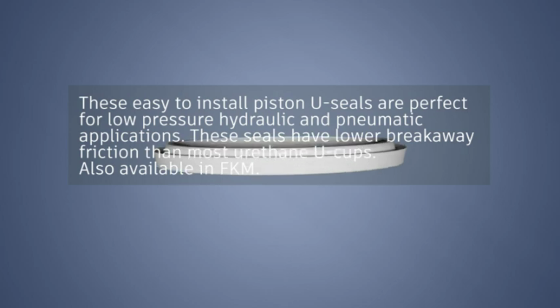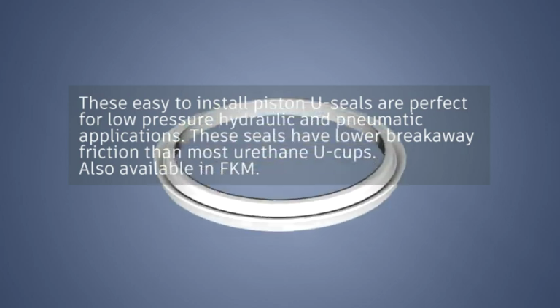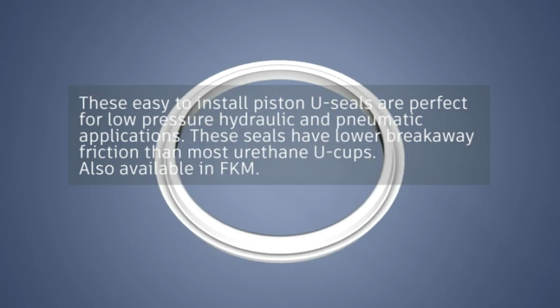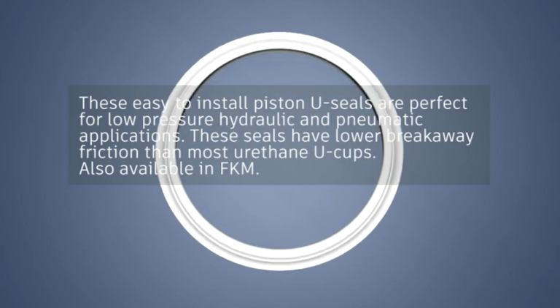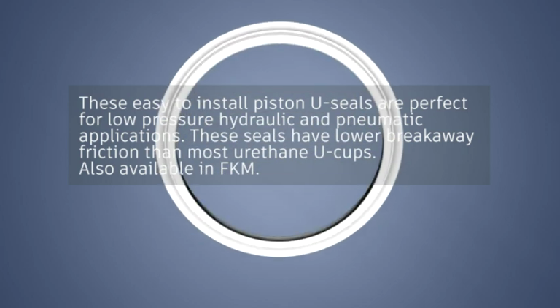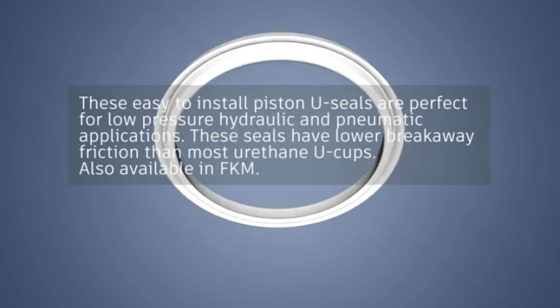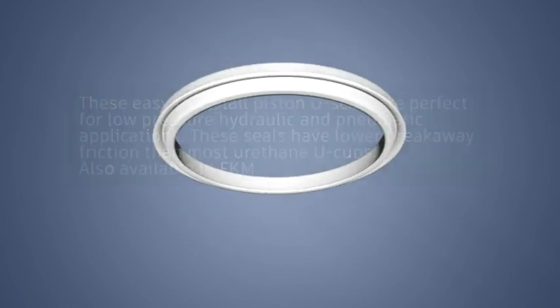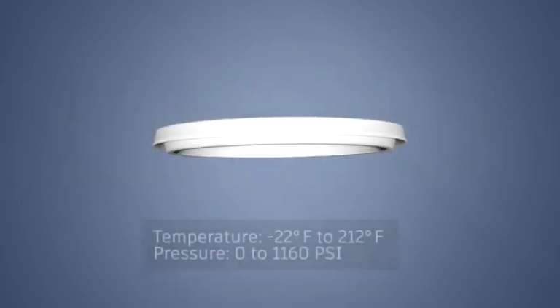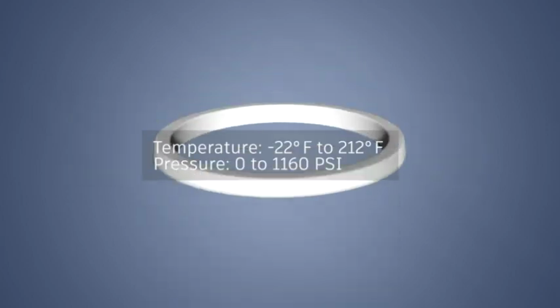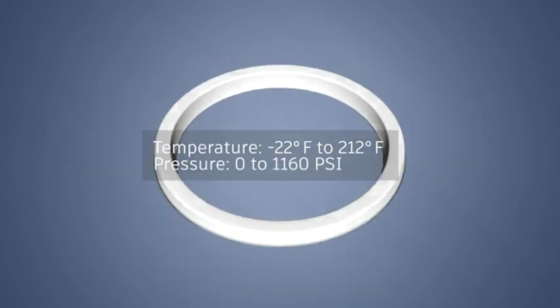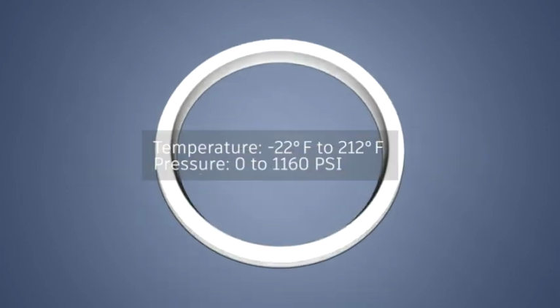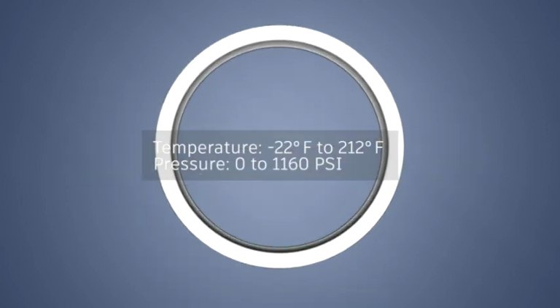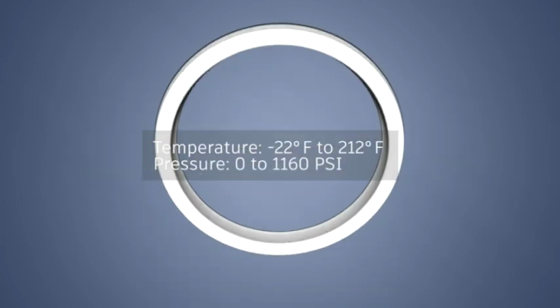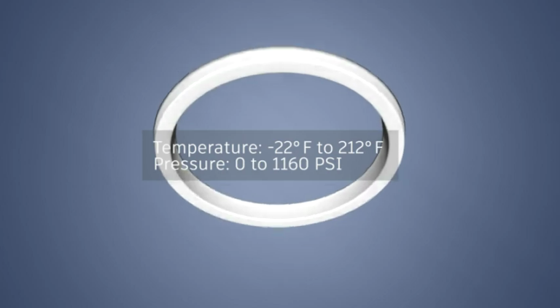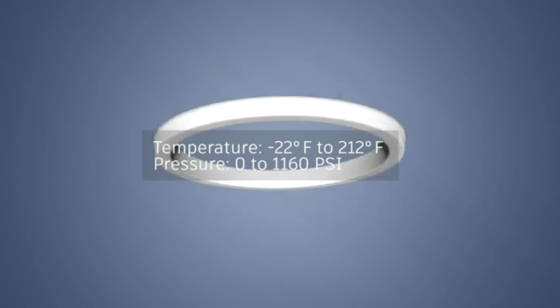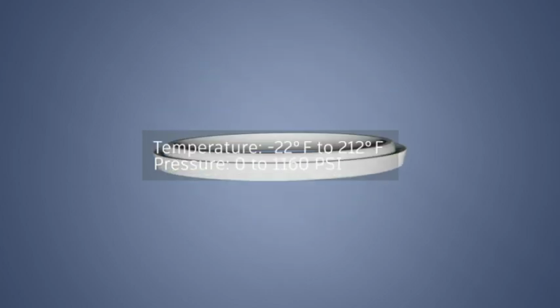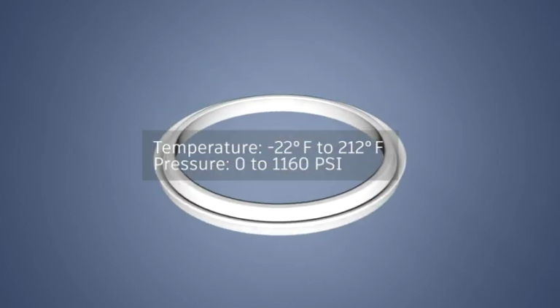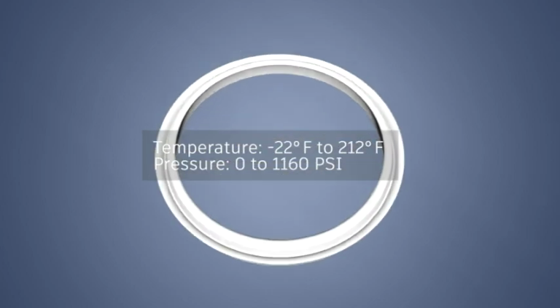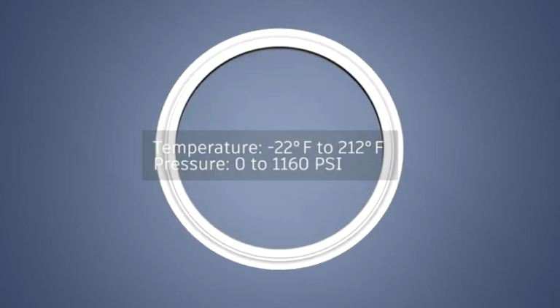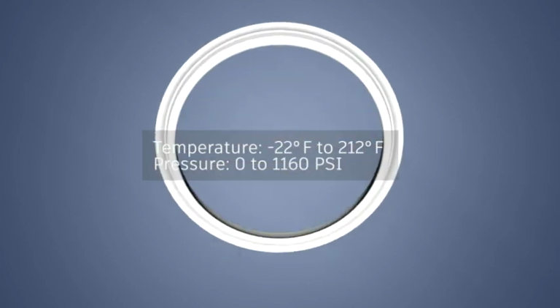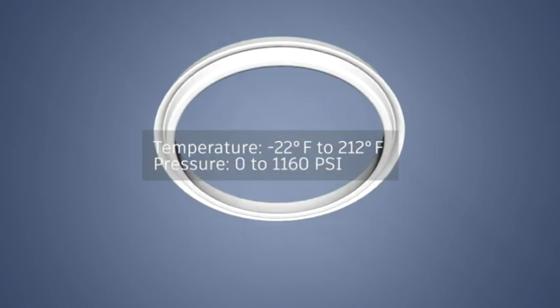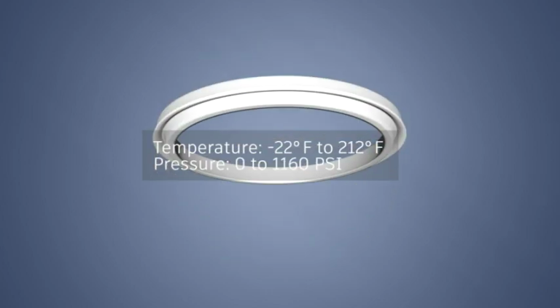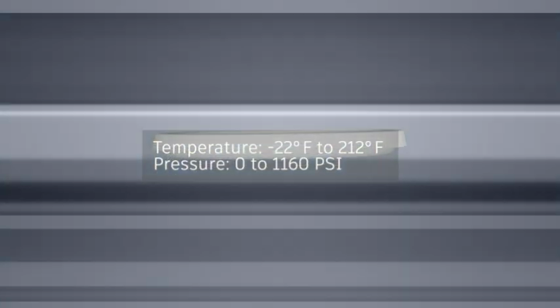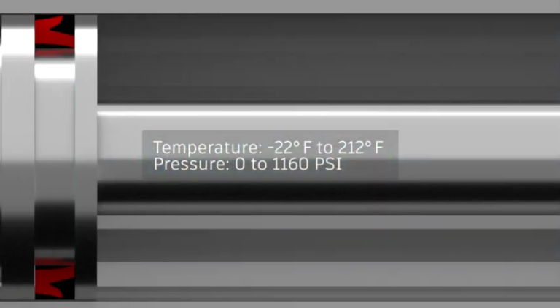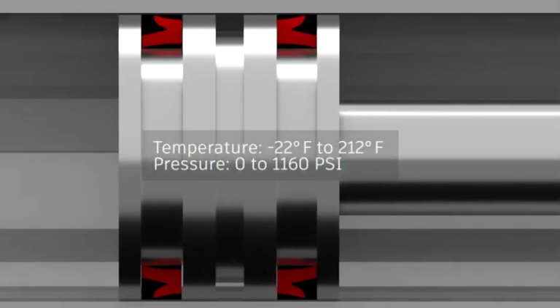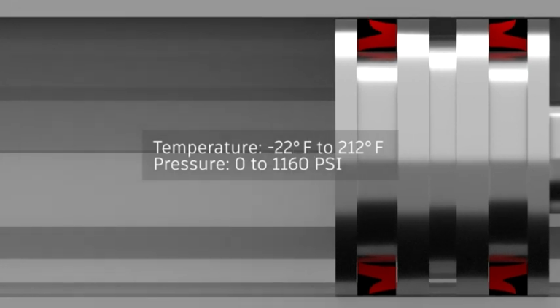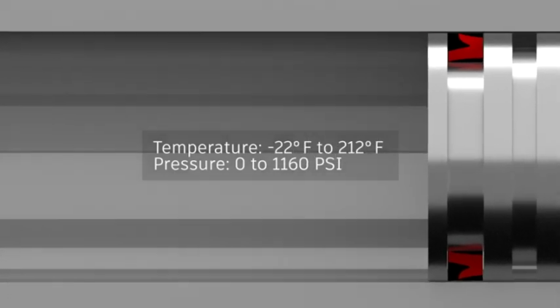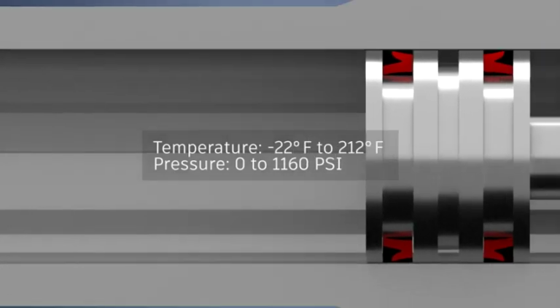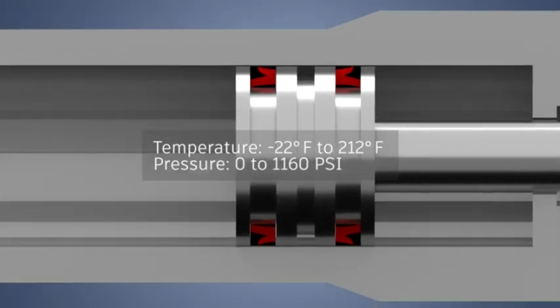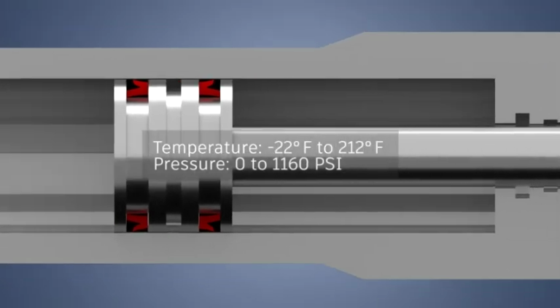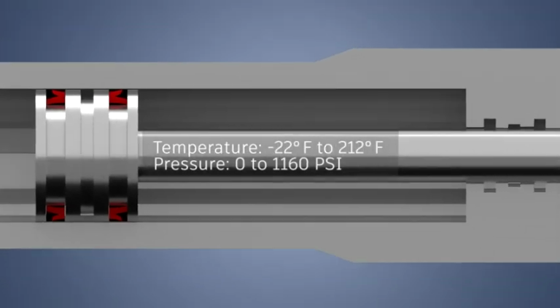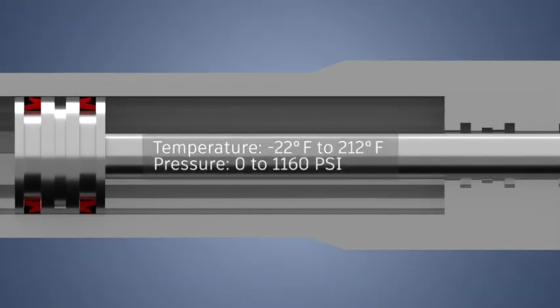Also available in FKM. Temperature: minus 22 degrees Fahrenheit to 212 degrees Fahrenheit. Pressure: 0 to 1160 PSI.